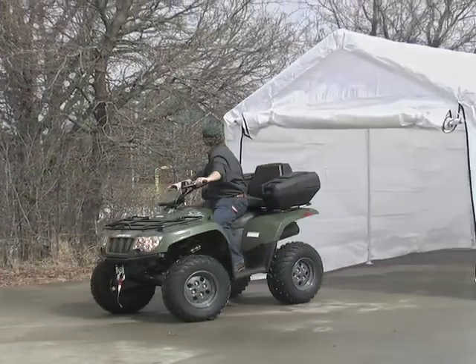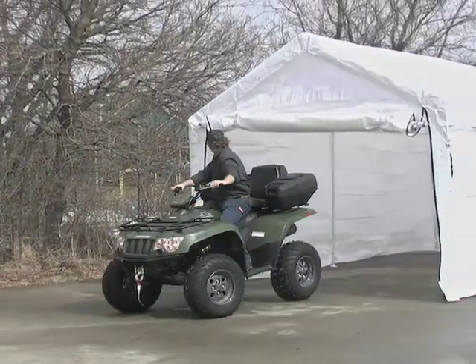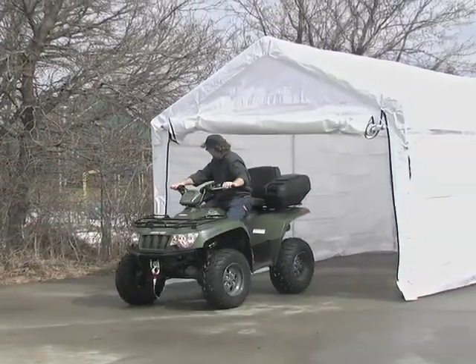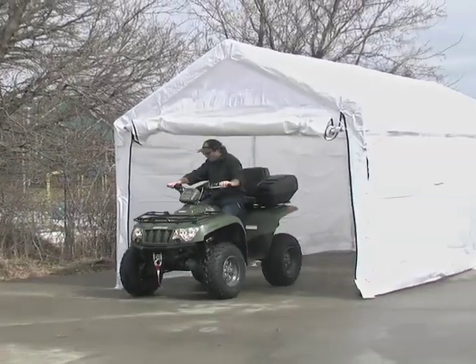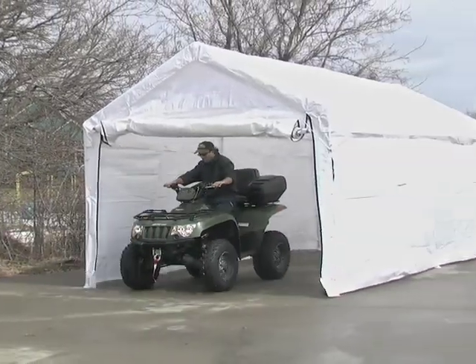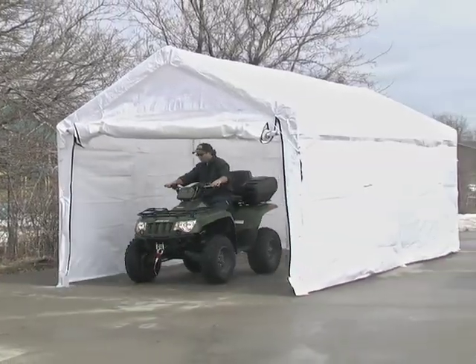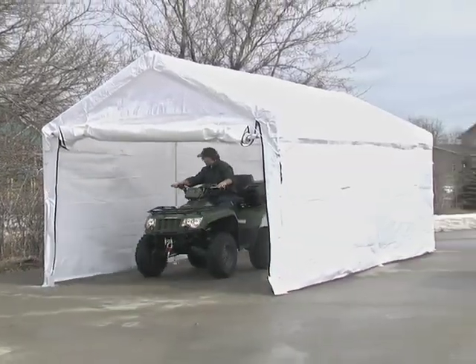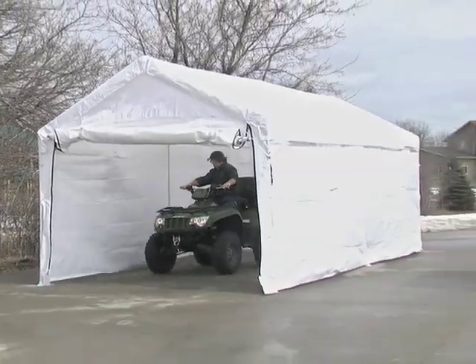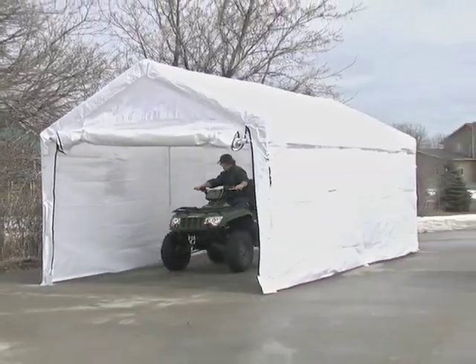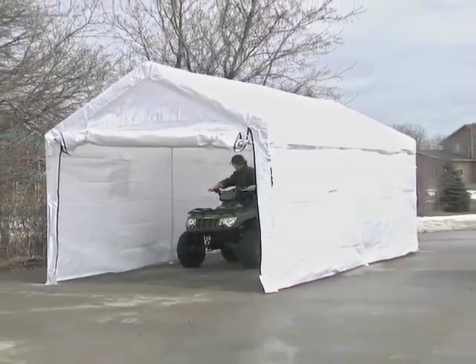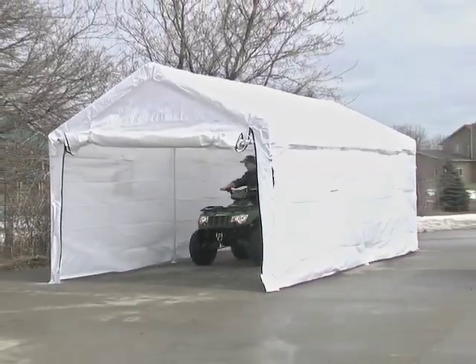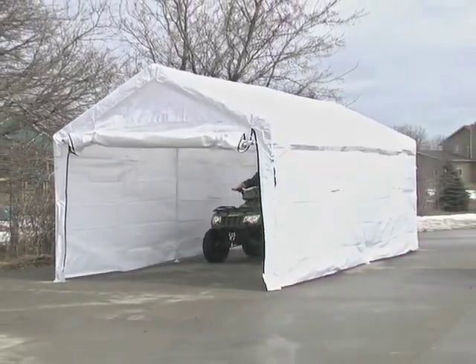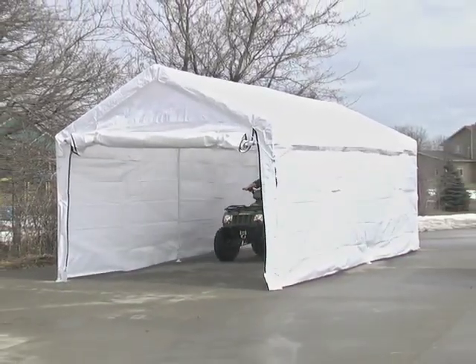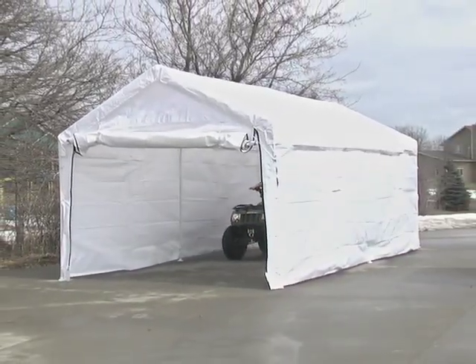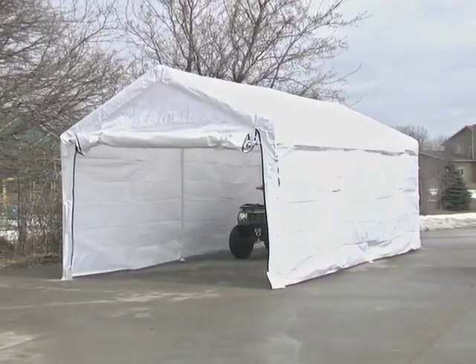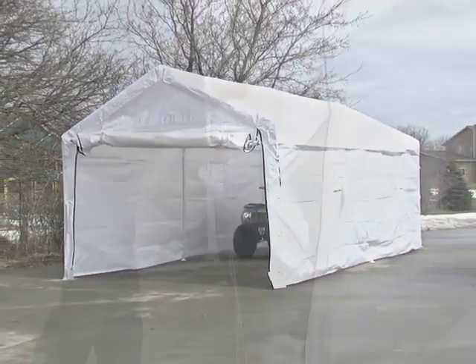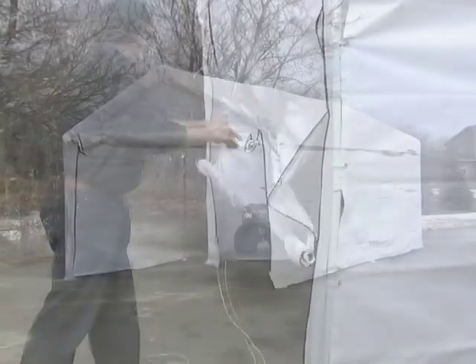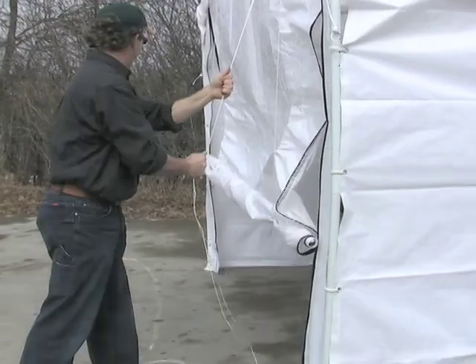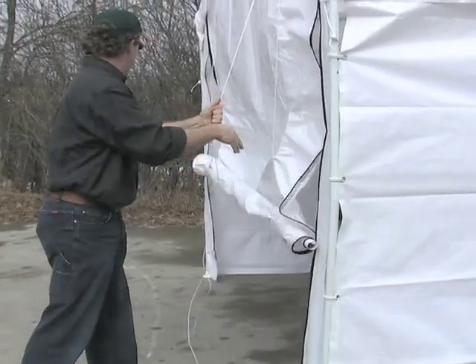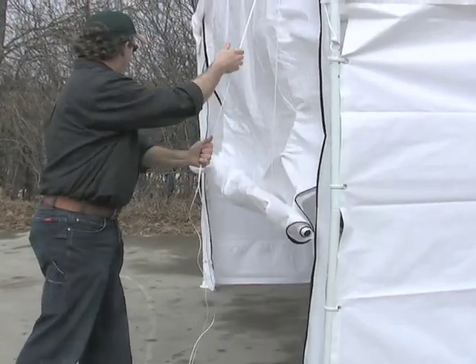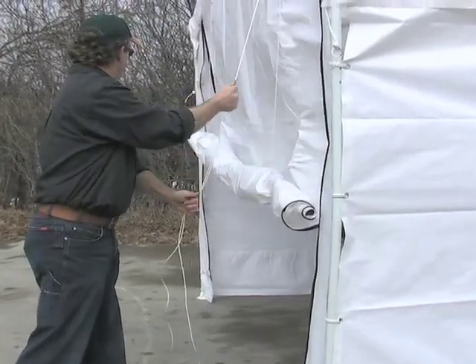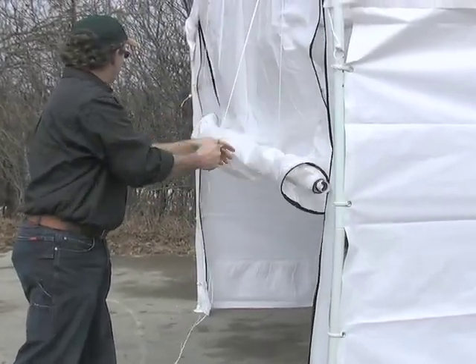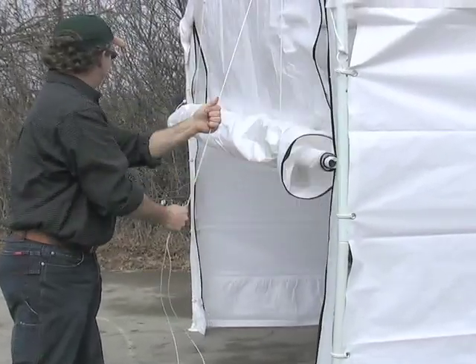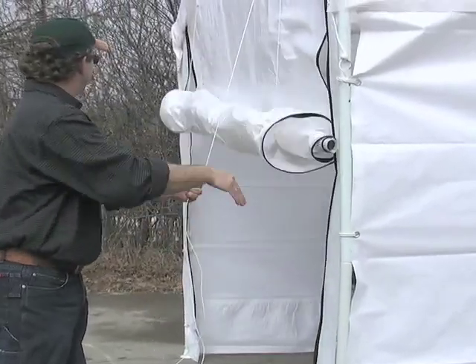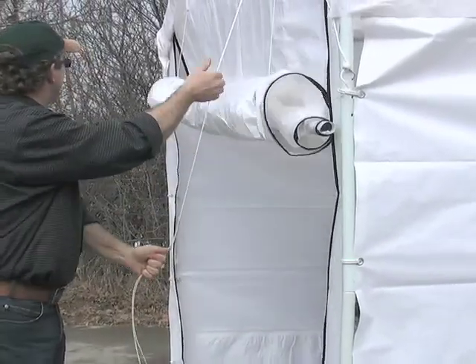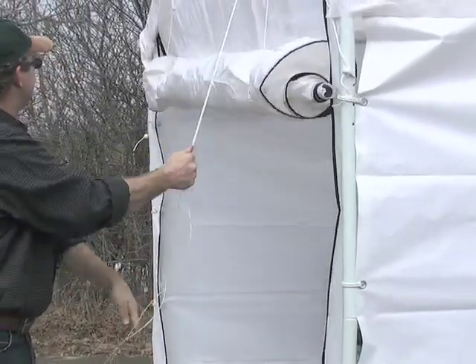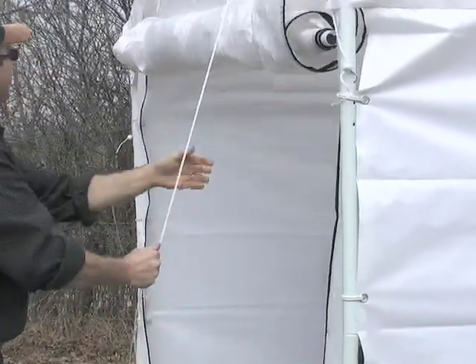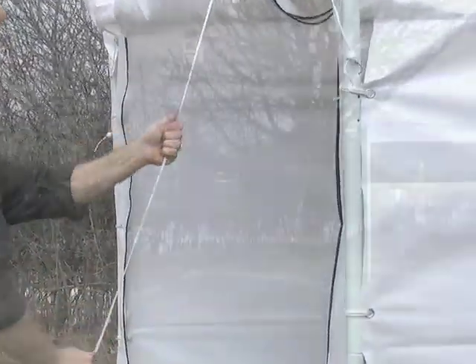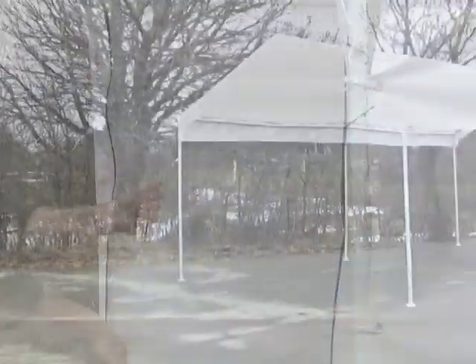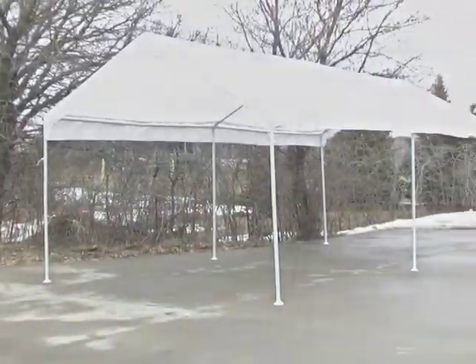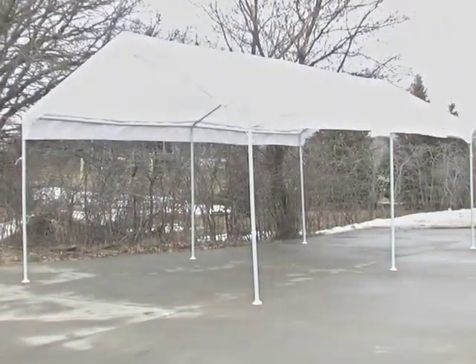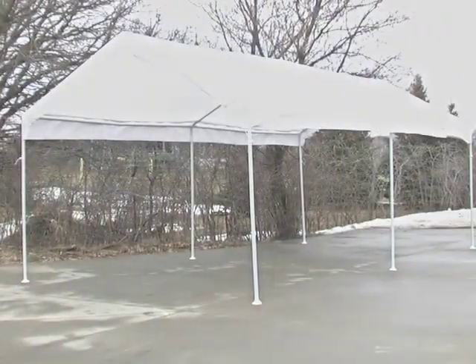Plenty of space: 200 square feet and 9 feet high. Easy to open with a fully operated roll-up door.